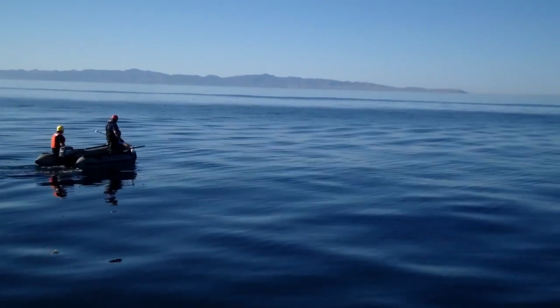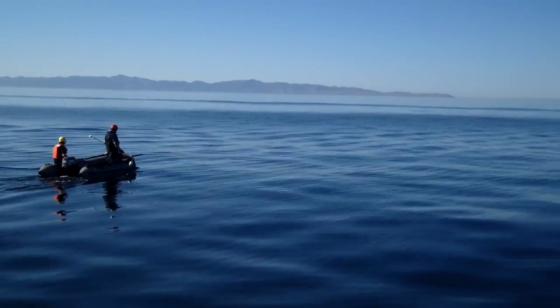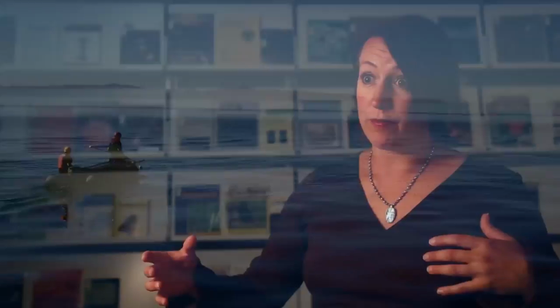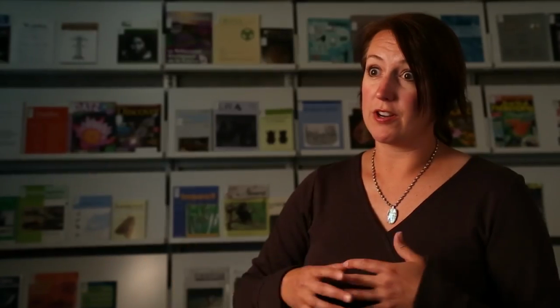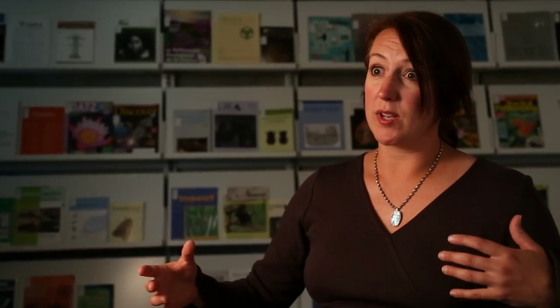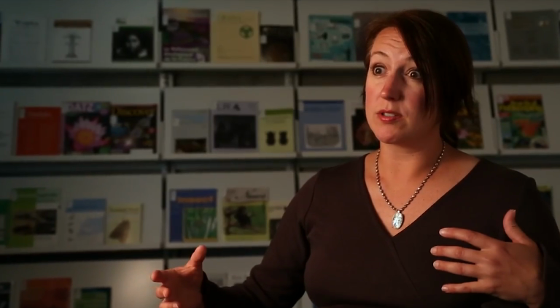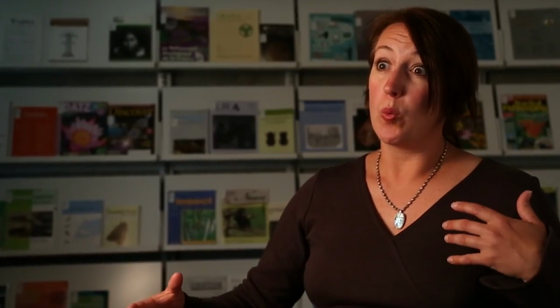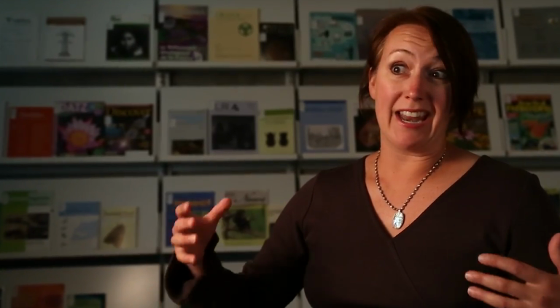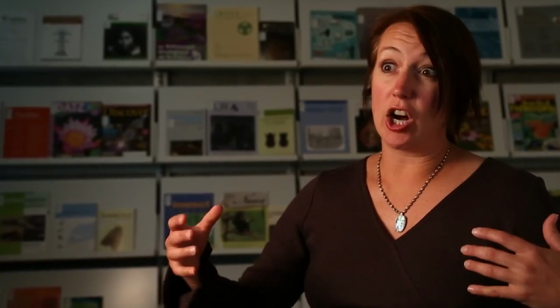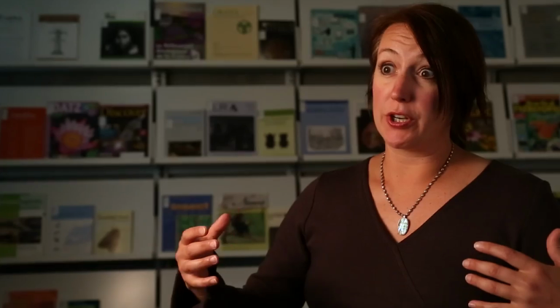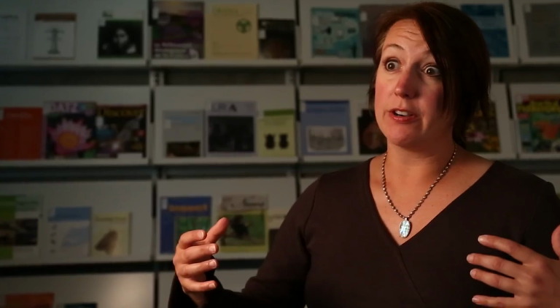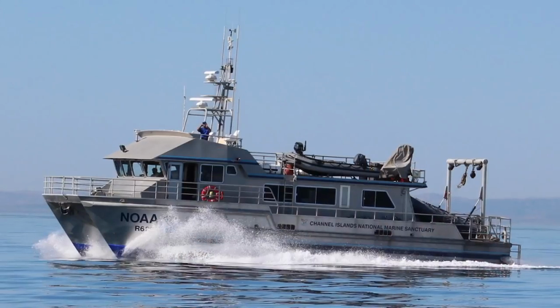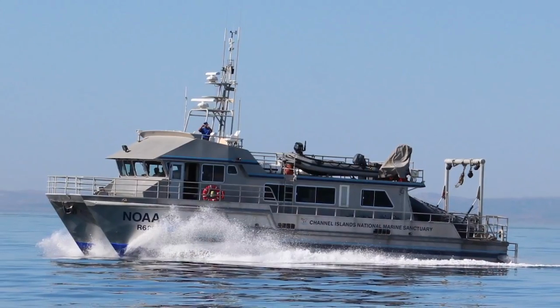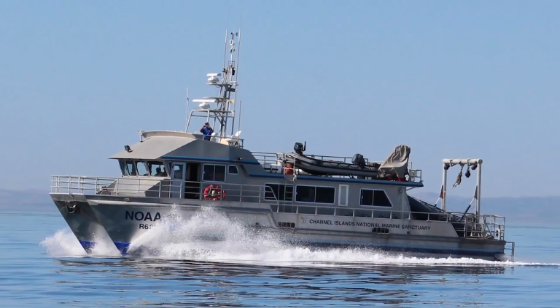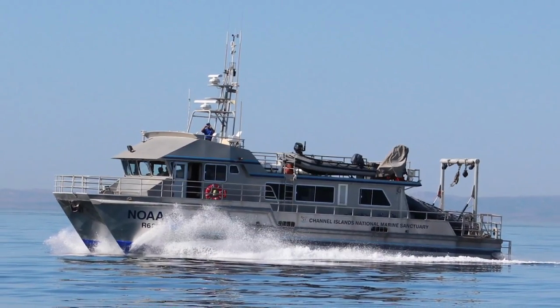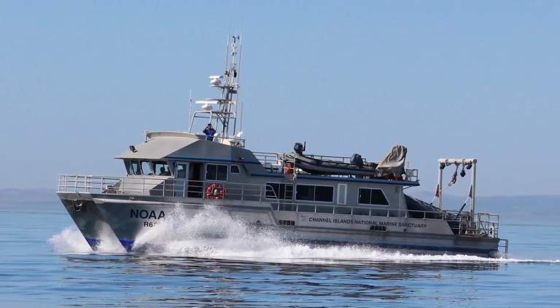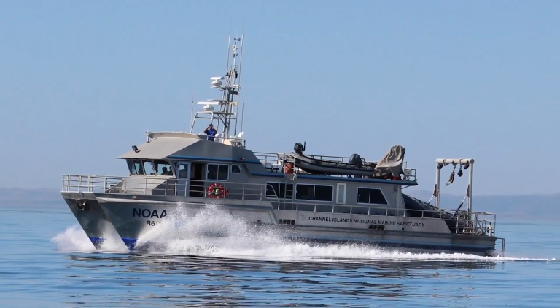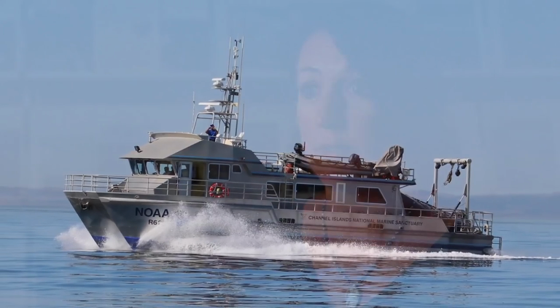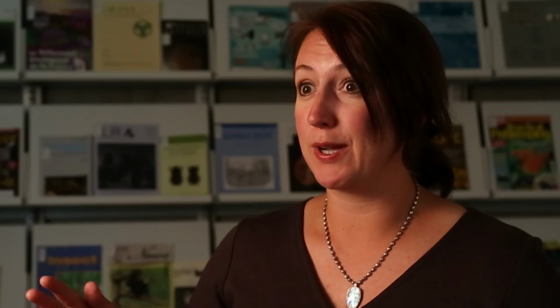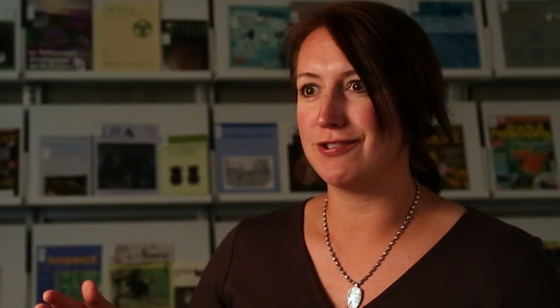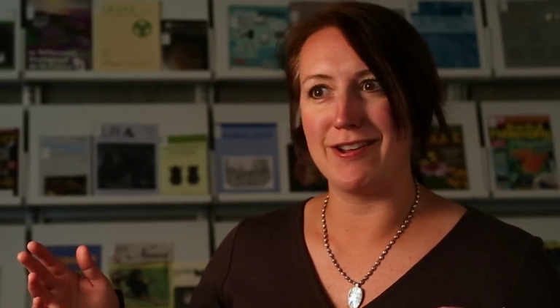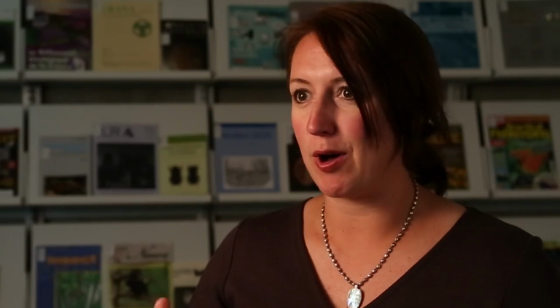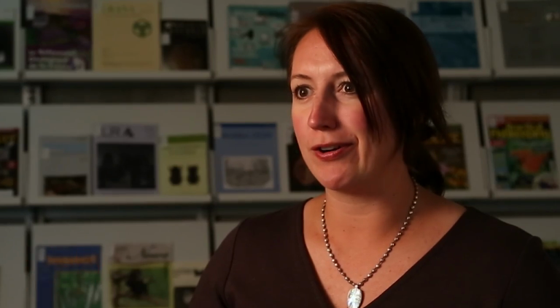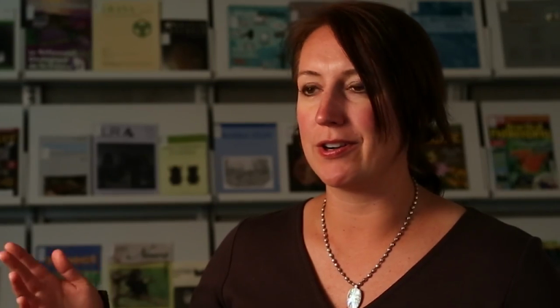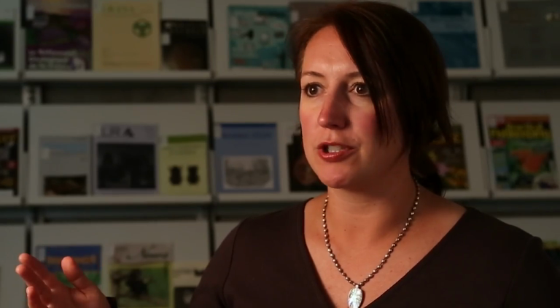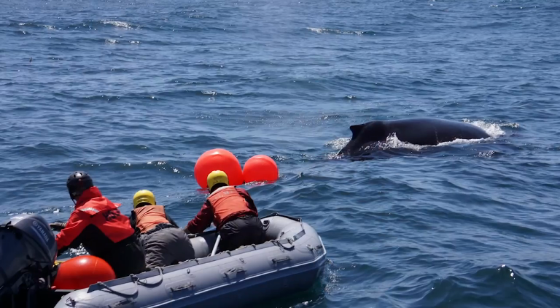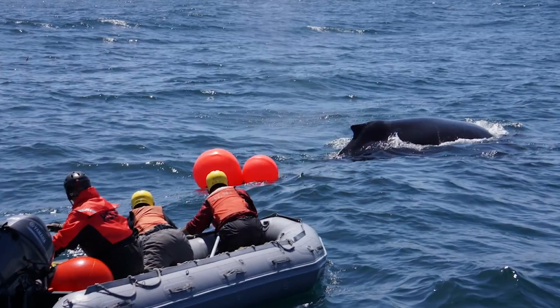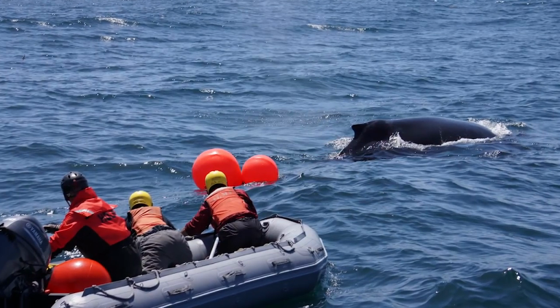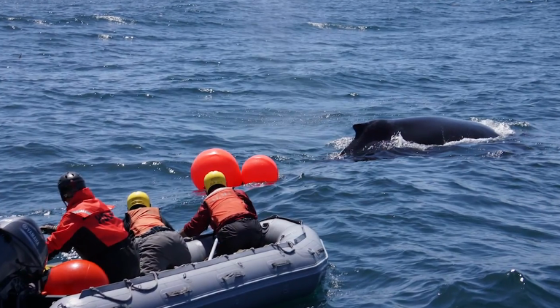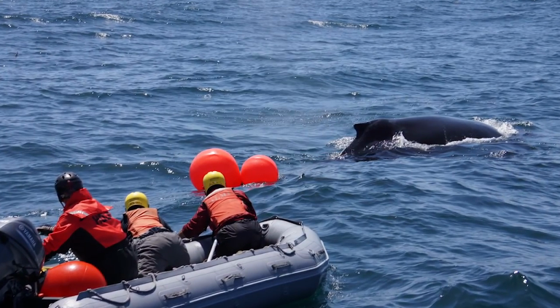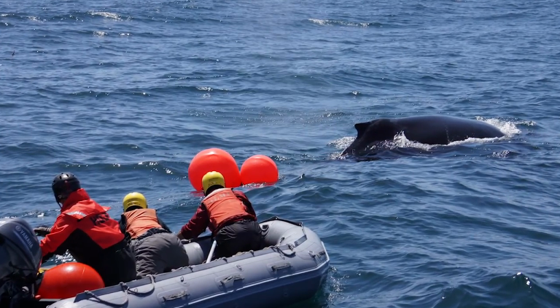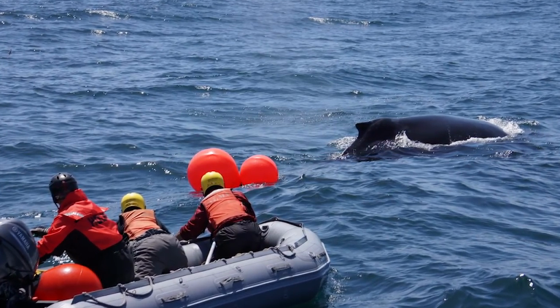Usually in California along the West Coast, we get eight calls per year. Finding the whale is the hardest part of disentanglement — it's a big ocean and a small whale compared to the ocean. This time they were able to find the whale and respond.